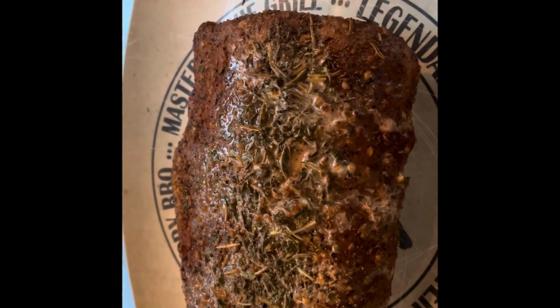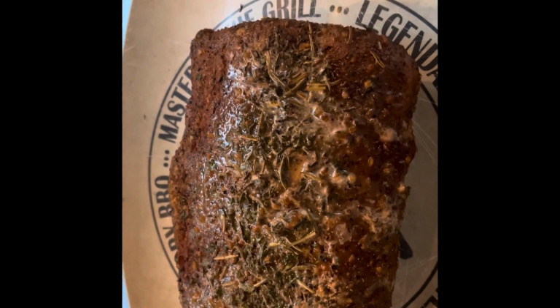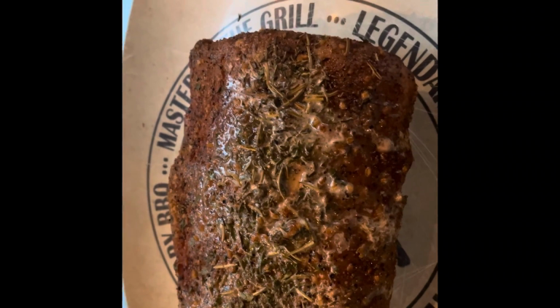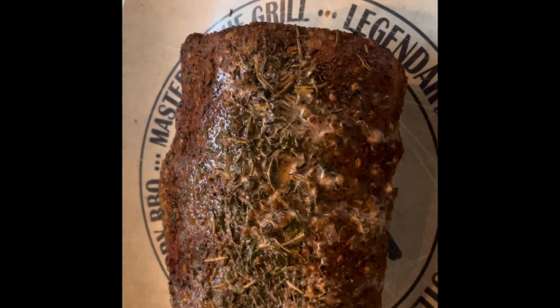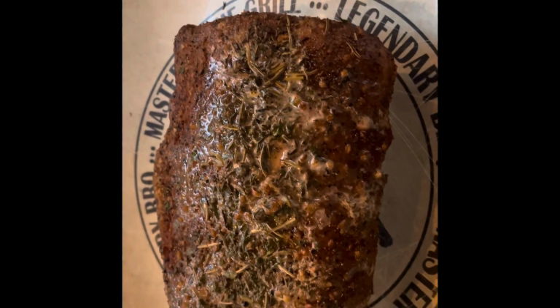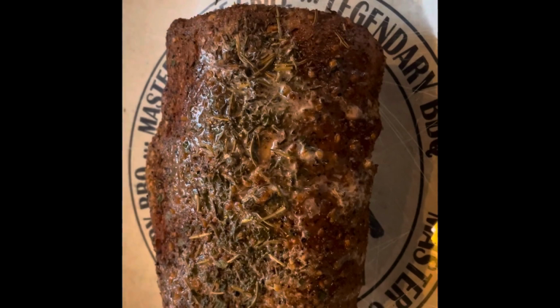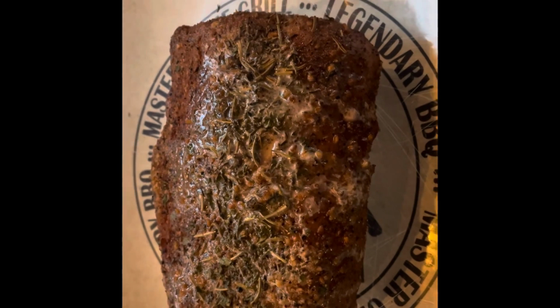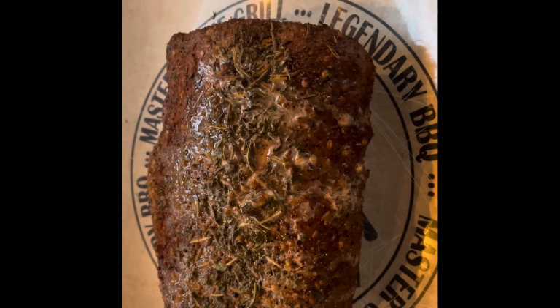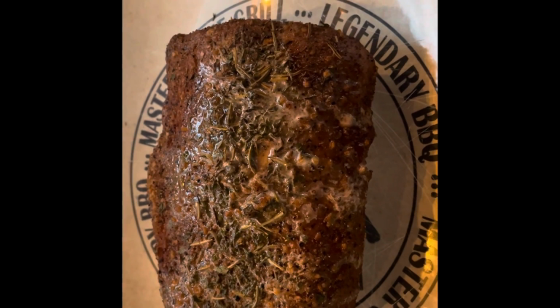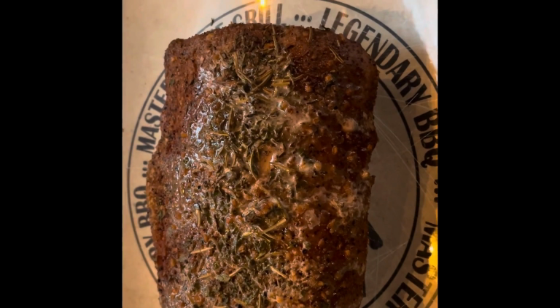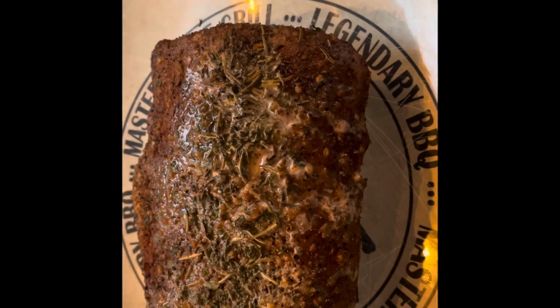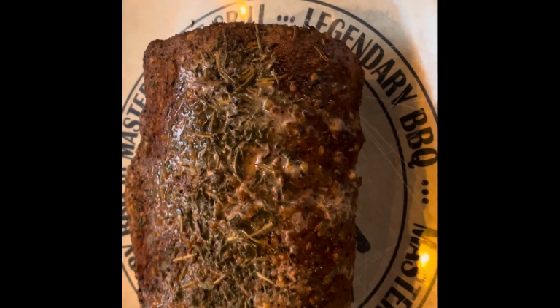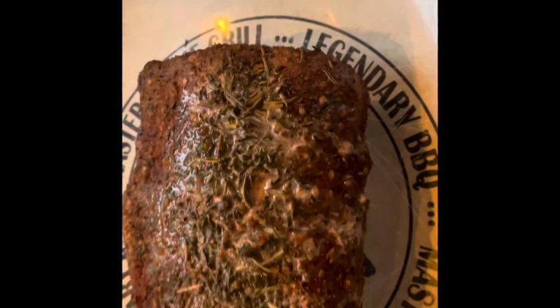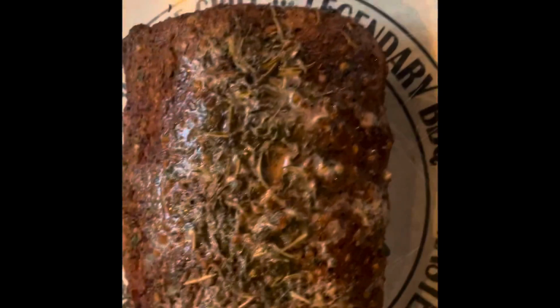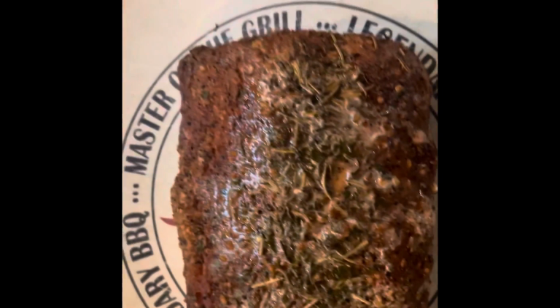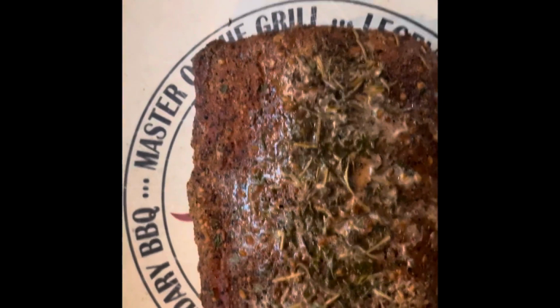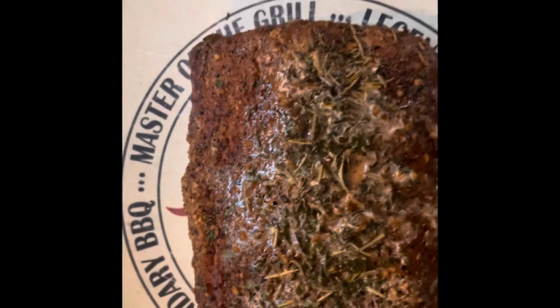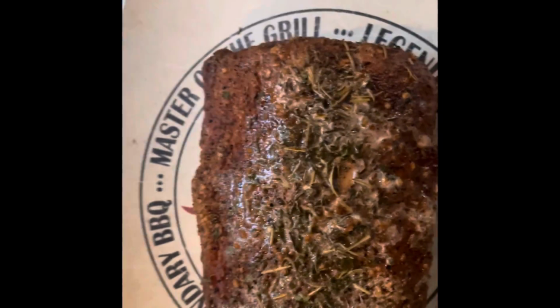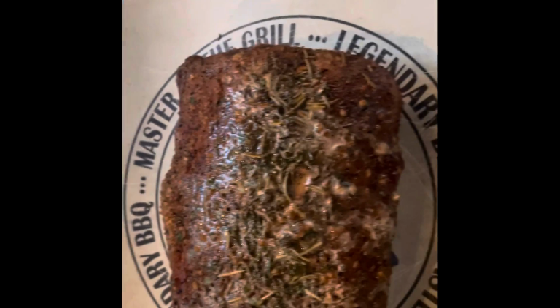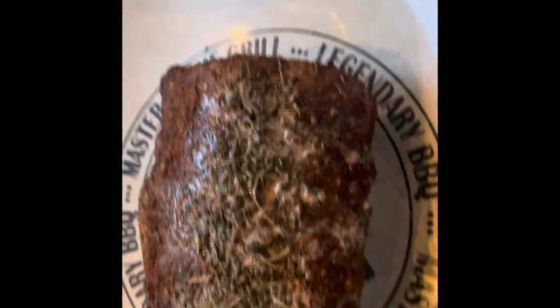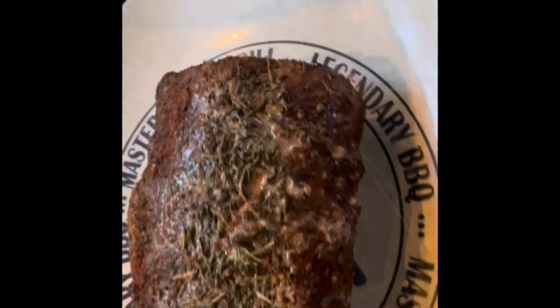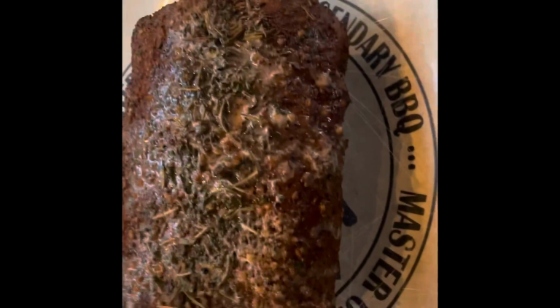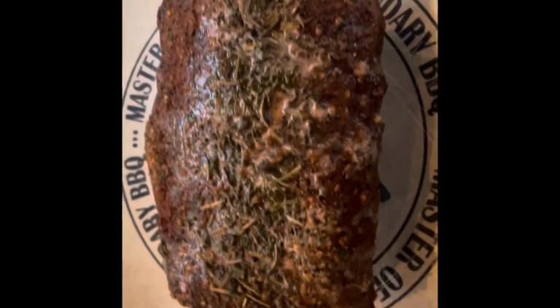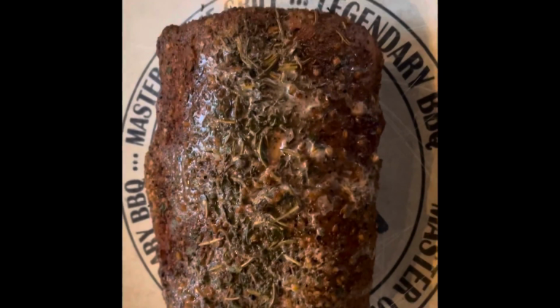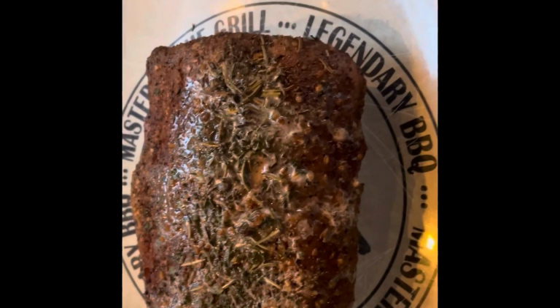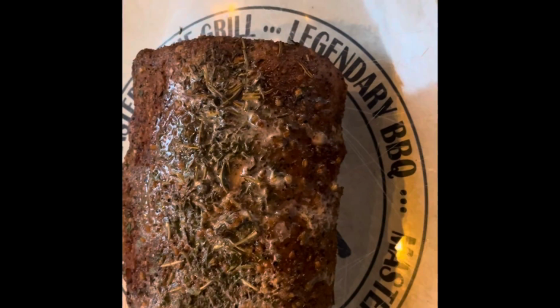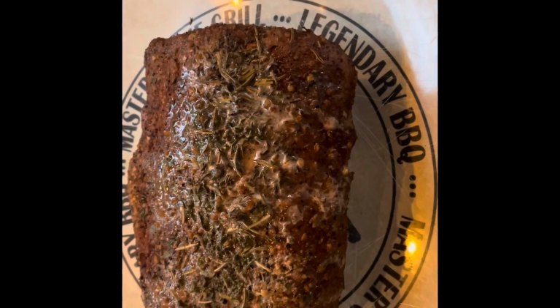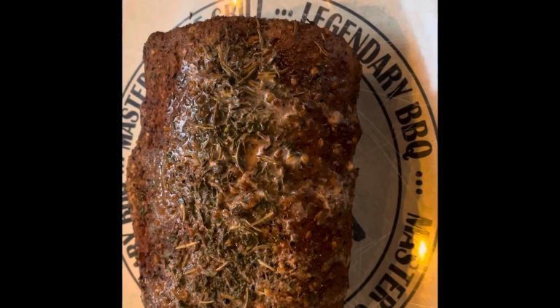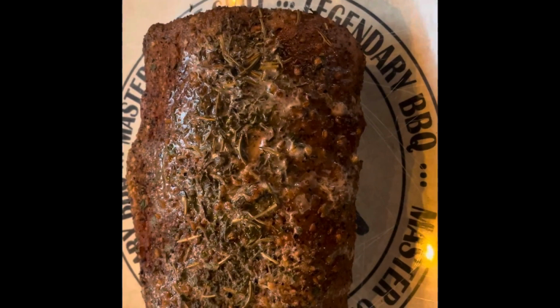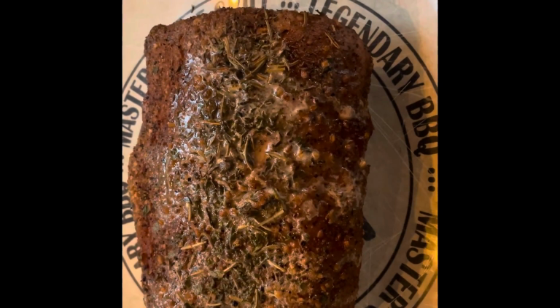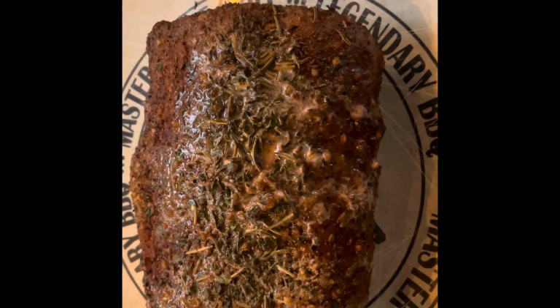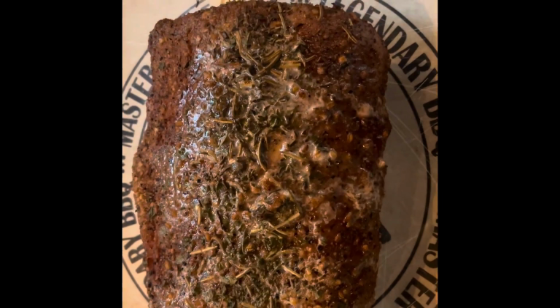Our pork roast is done. We've reached our 145 internal temperature. It looks really nice — it's got a nice crust on it. Looks like it came out really good. We'll let it sit on the counter for a few minutes, then we'll slice it and do a taste test.